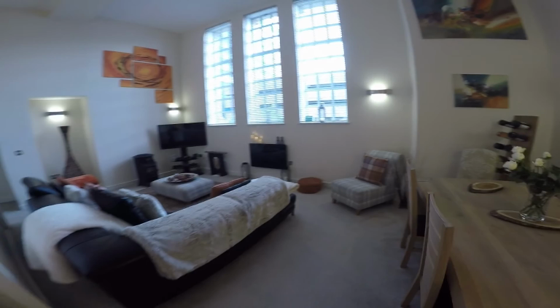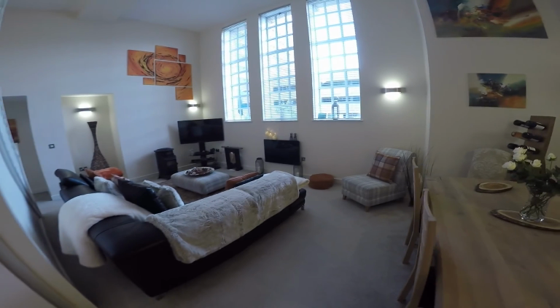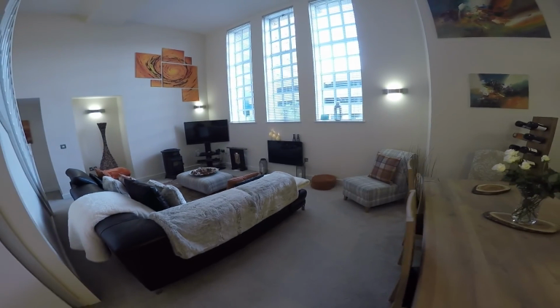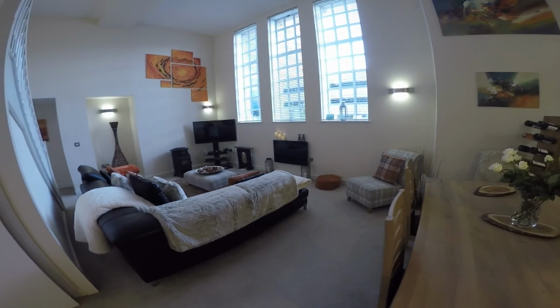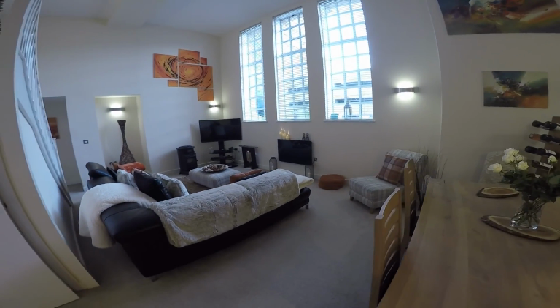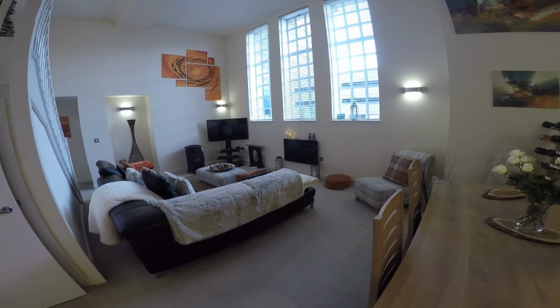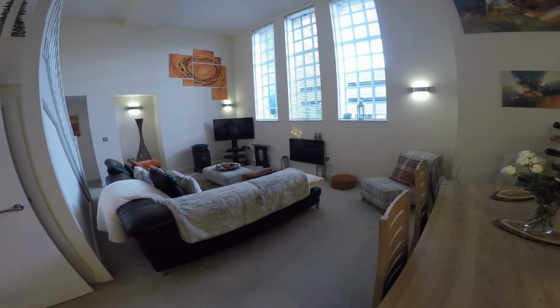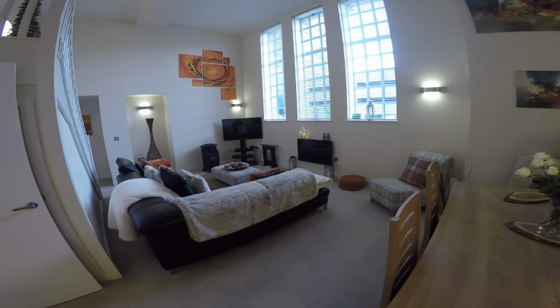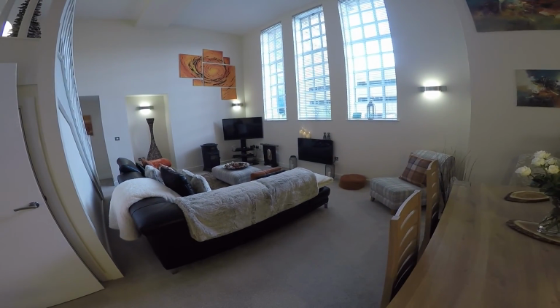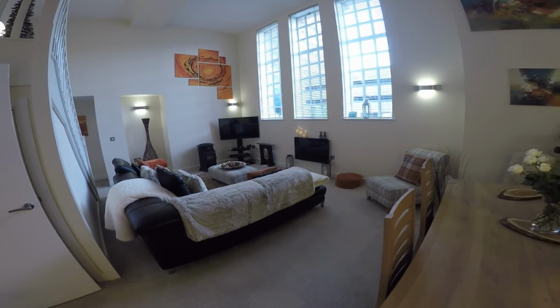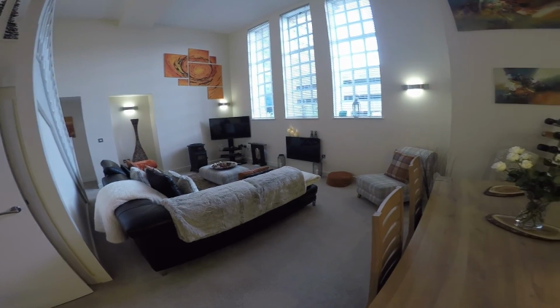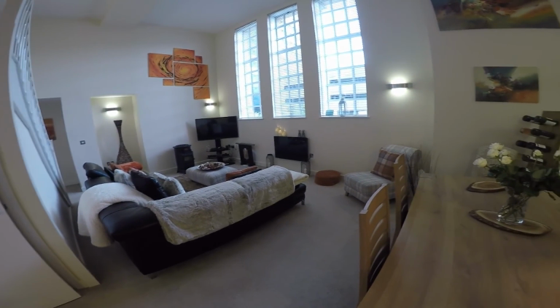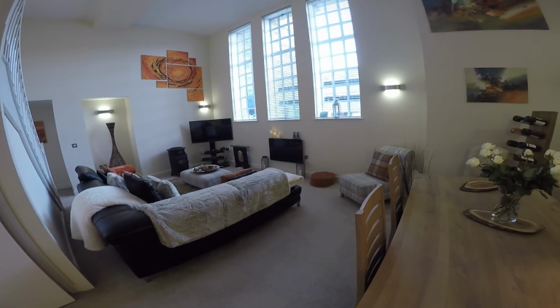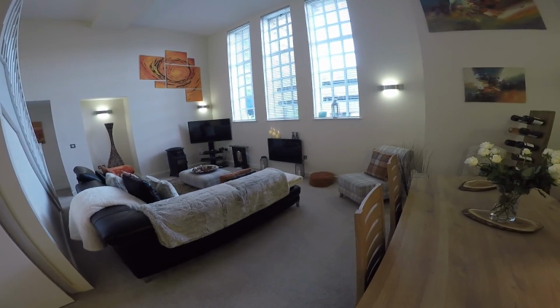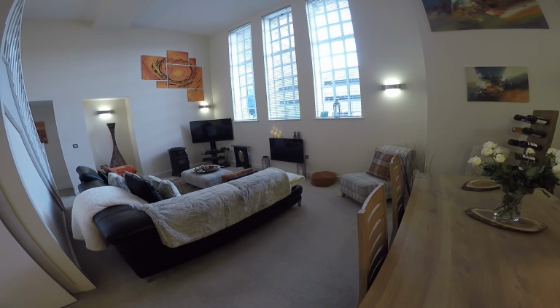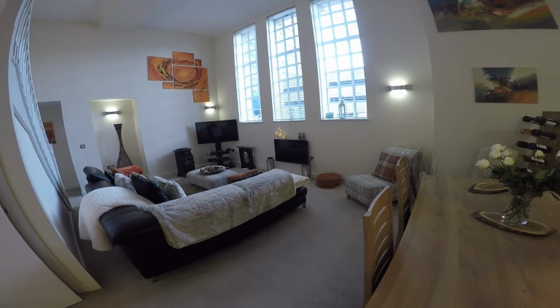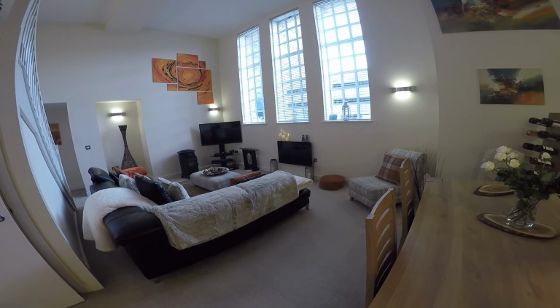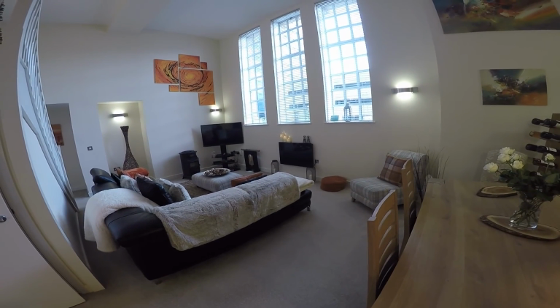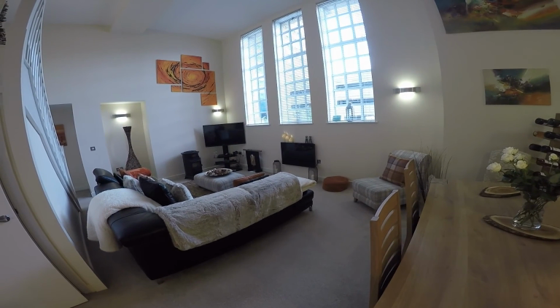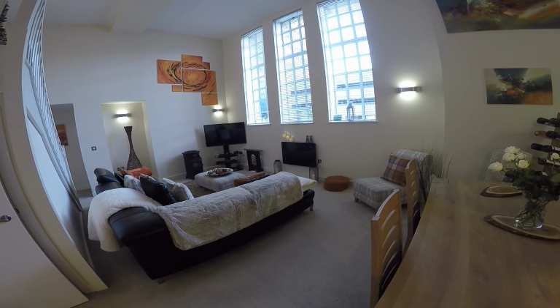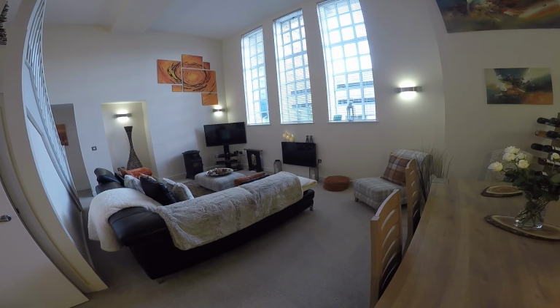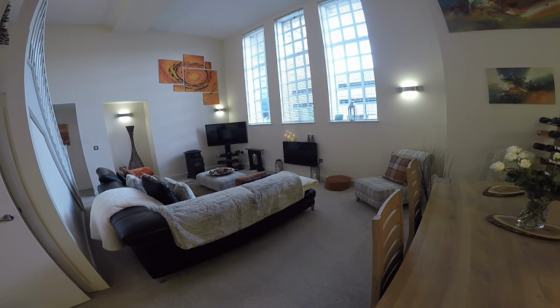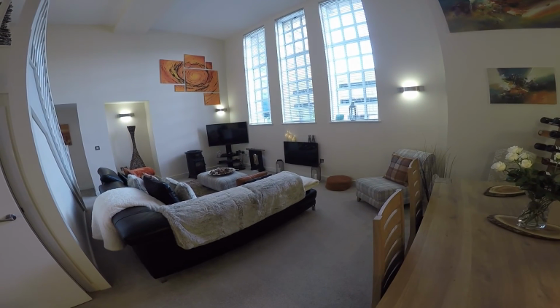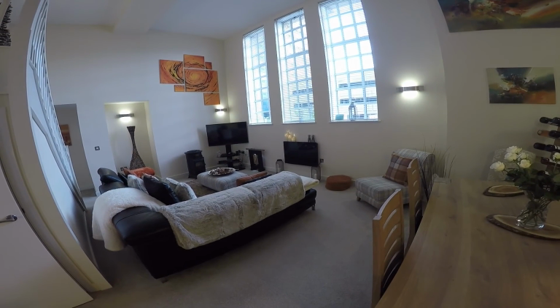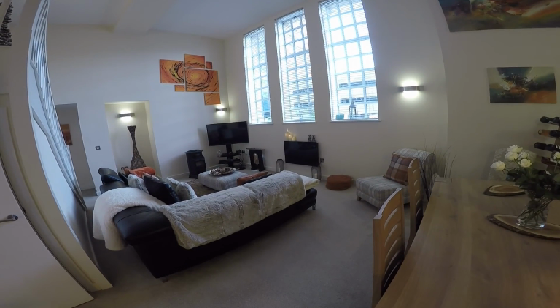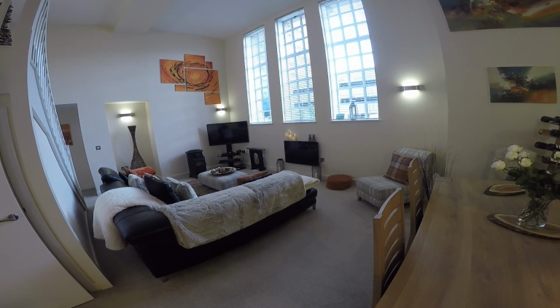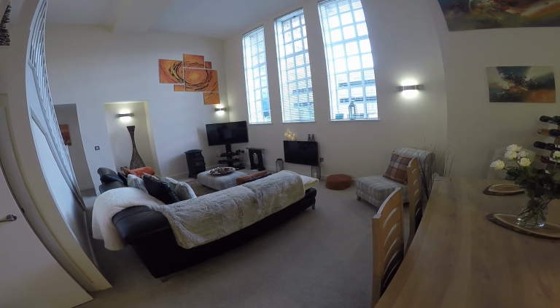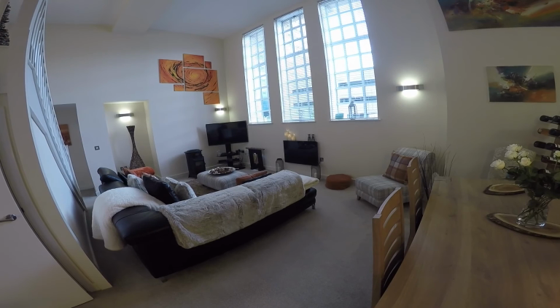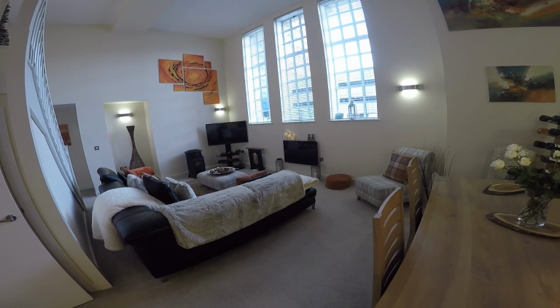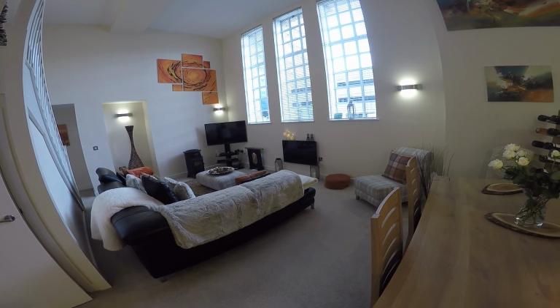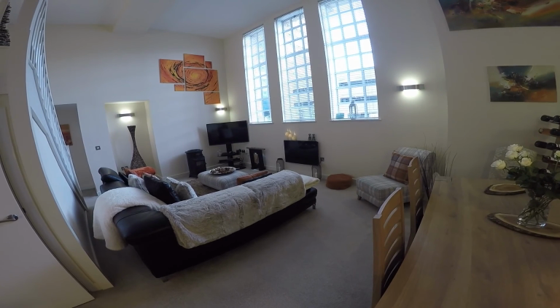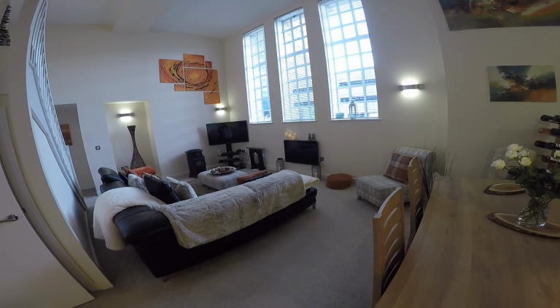And that concludes our video tour of this beautiful property. If you would like to book a viewing, please contact a member of the Pinkmove team and we would be happy to arrange it for you. Thank you for watching.